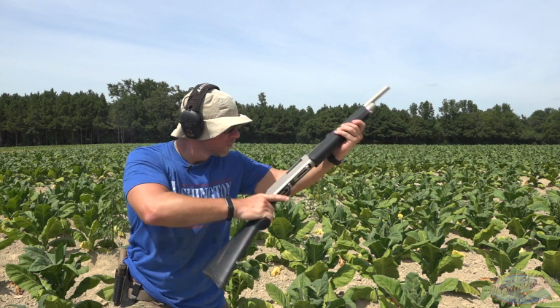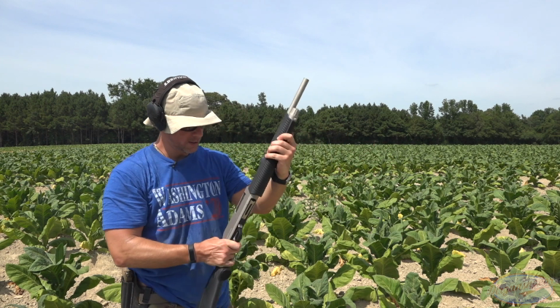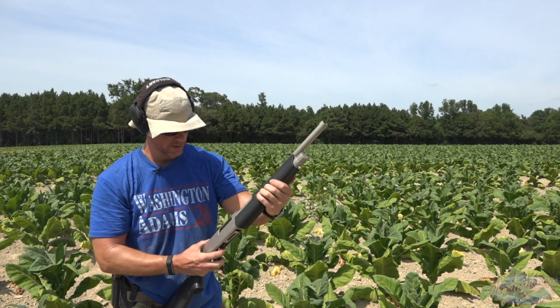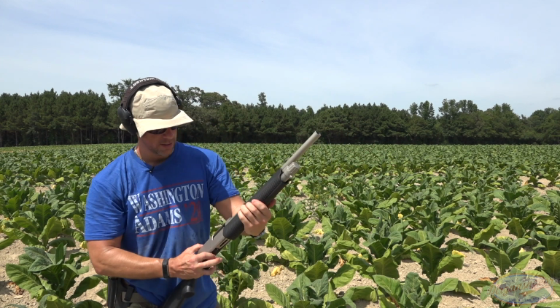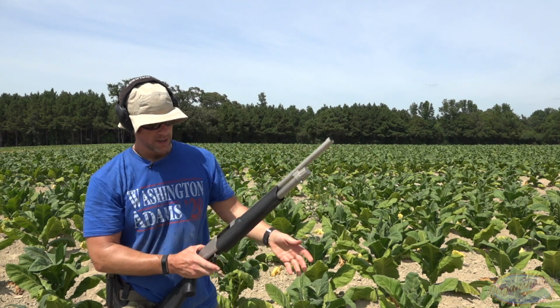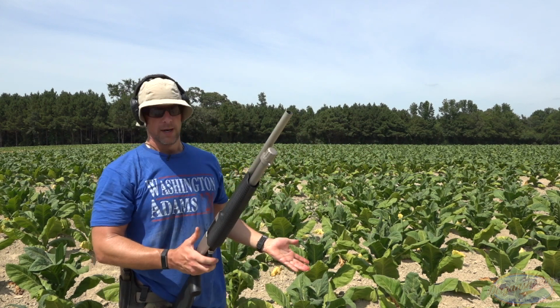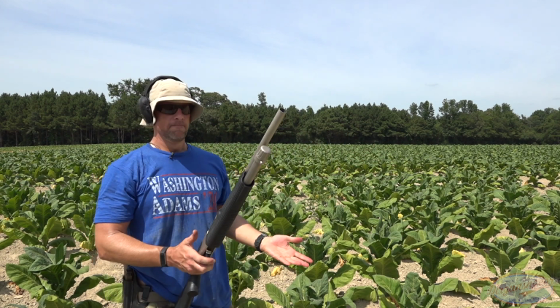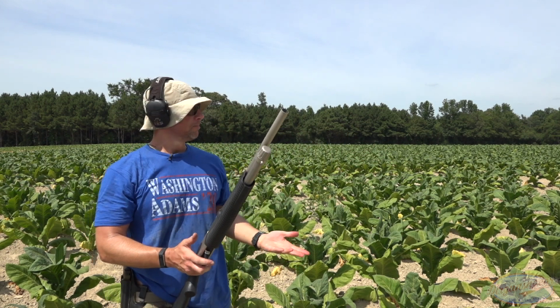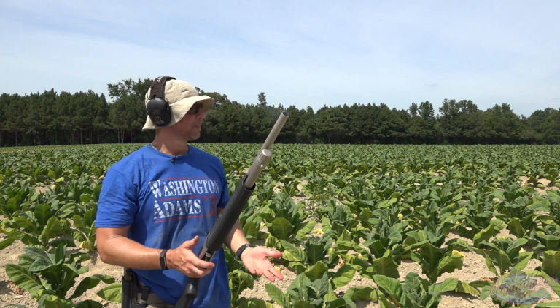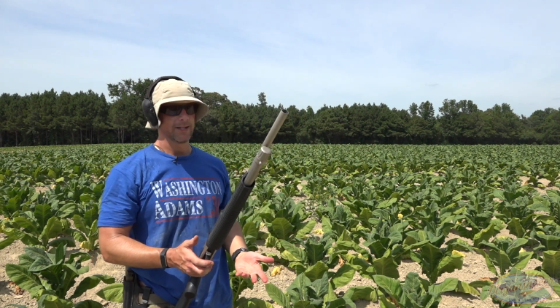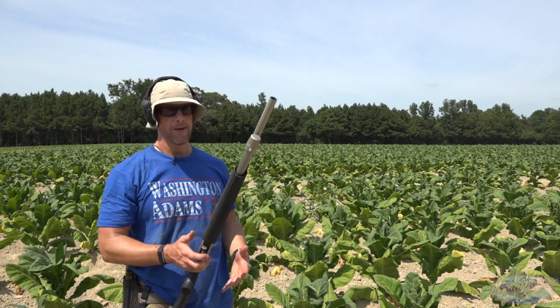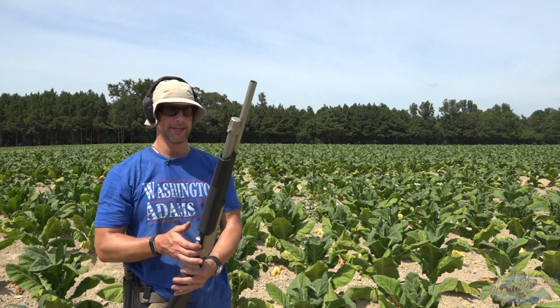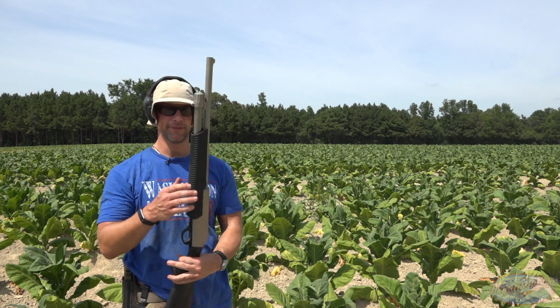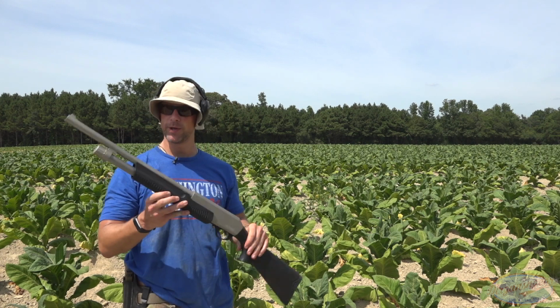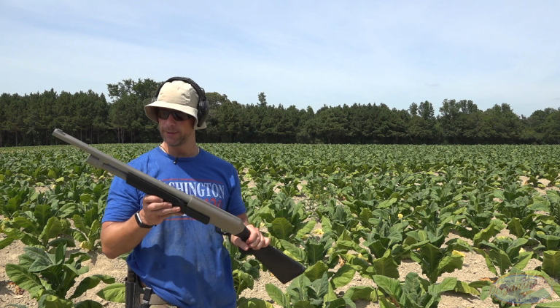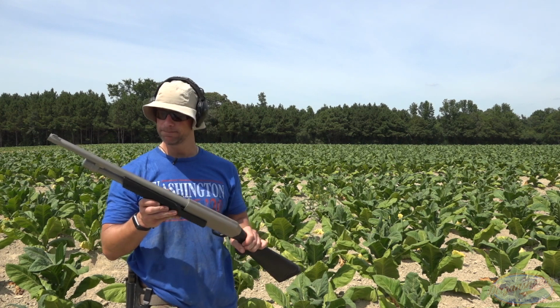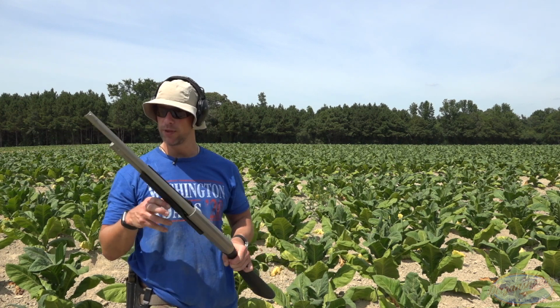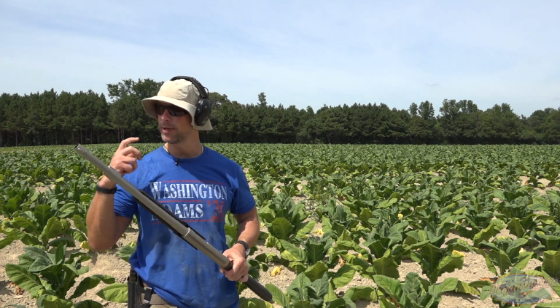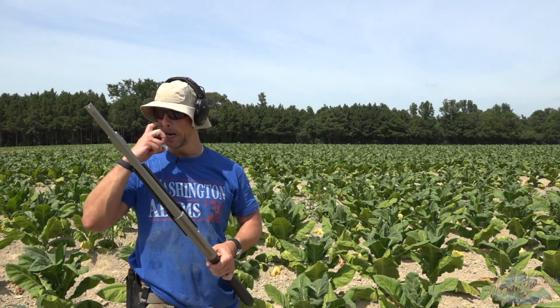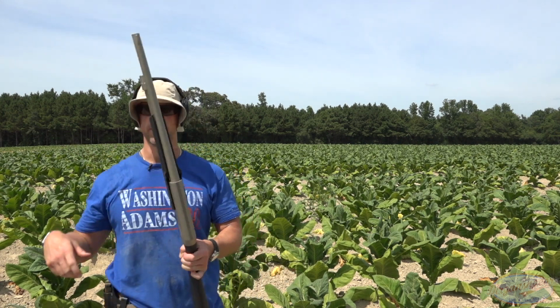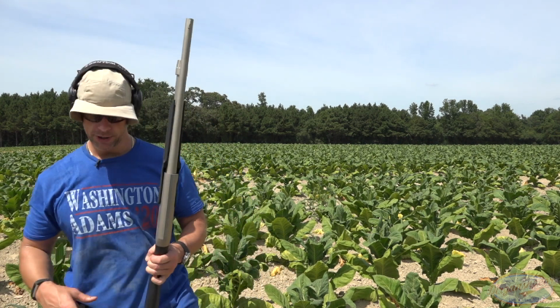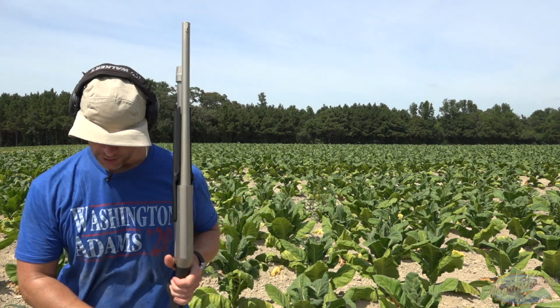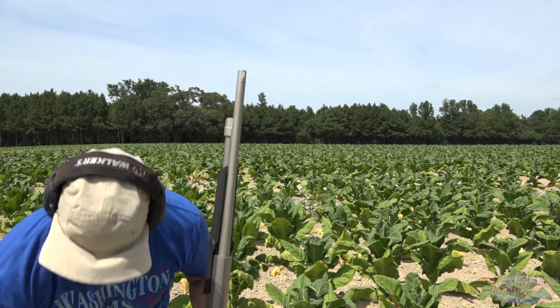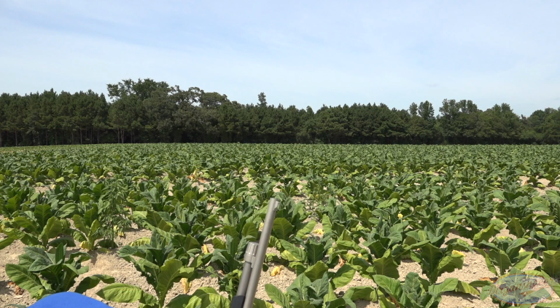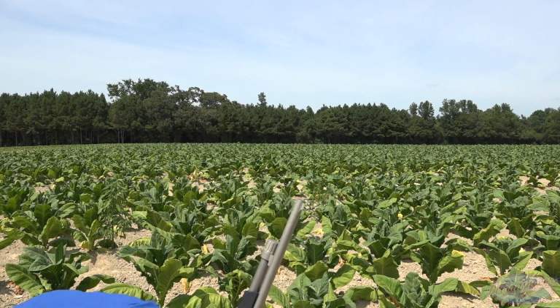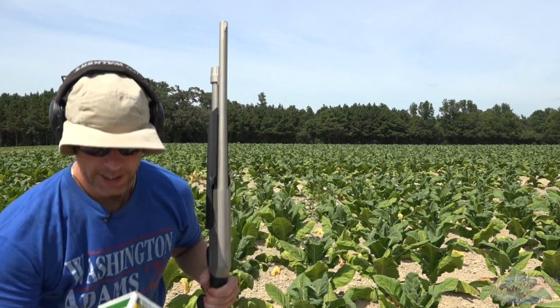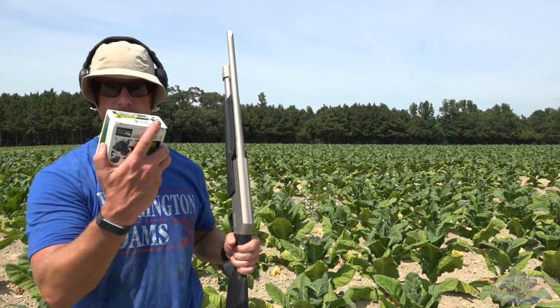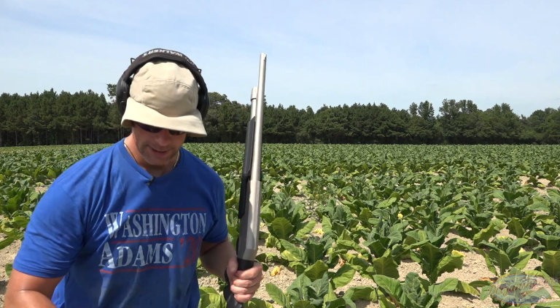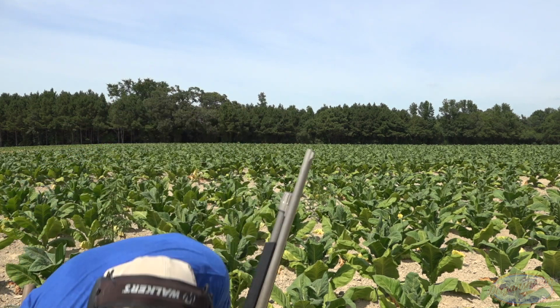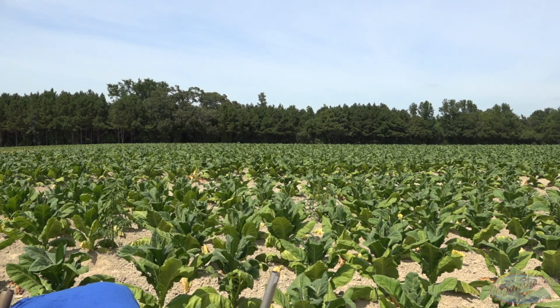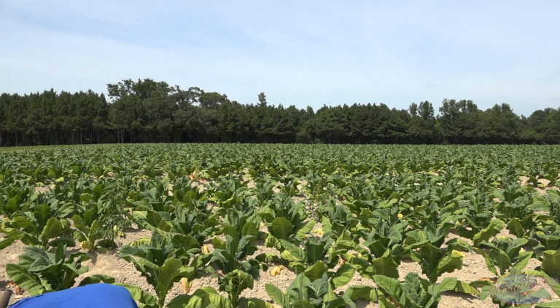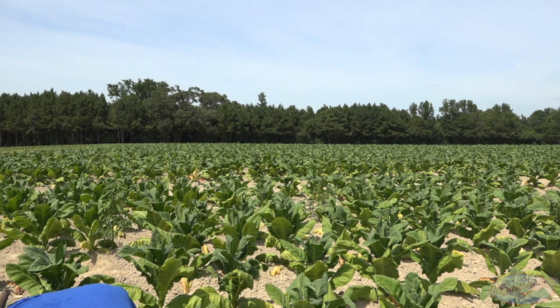You definitely feel the recoil a little bit there — more than you typically would with birdshot. Now we have some Remington buckshot here. I'll load that up real quick.